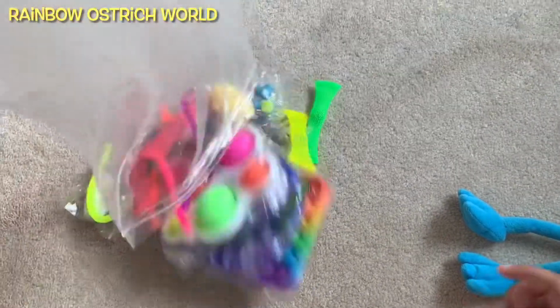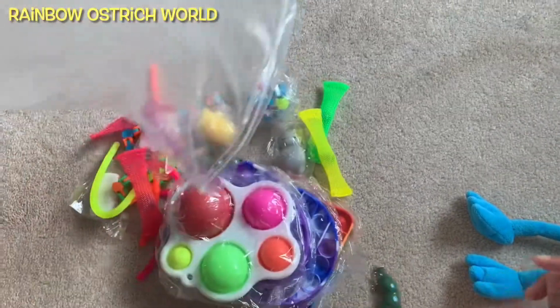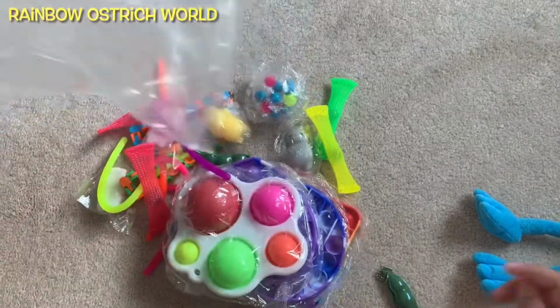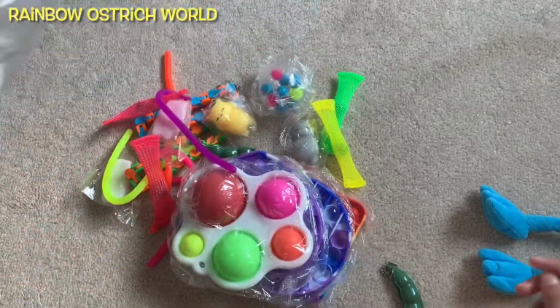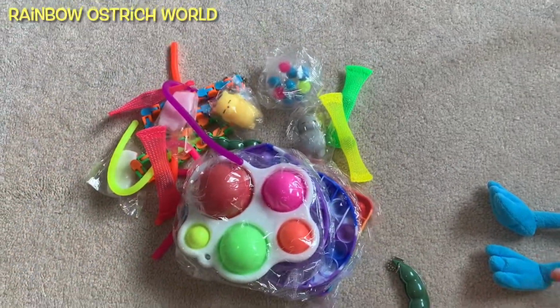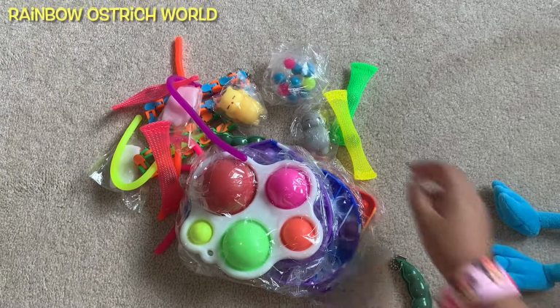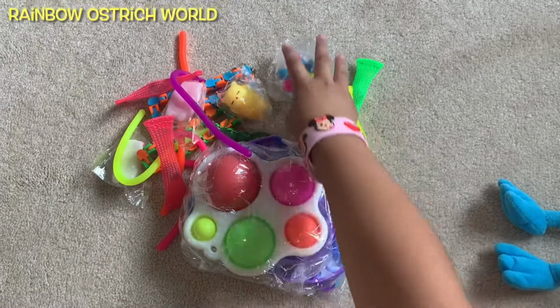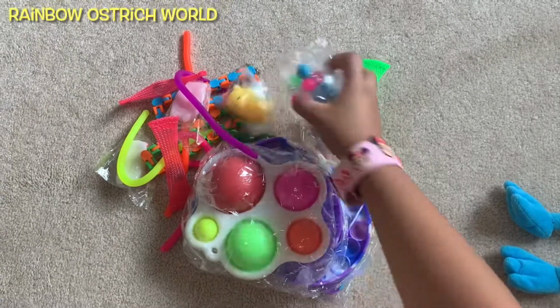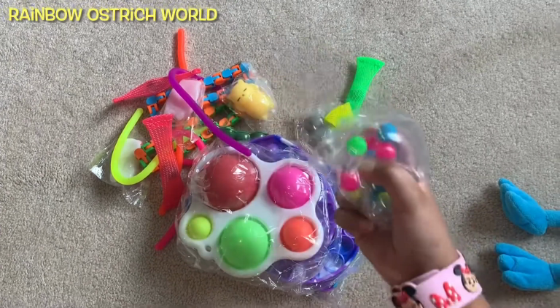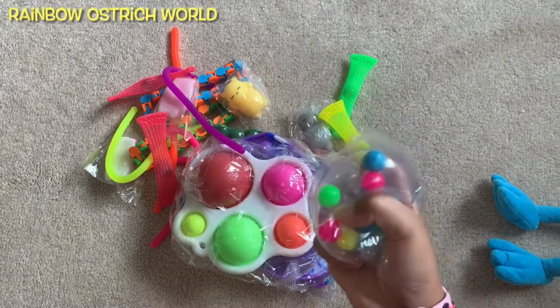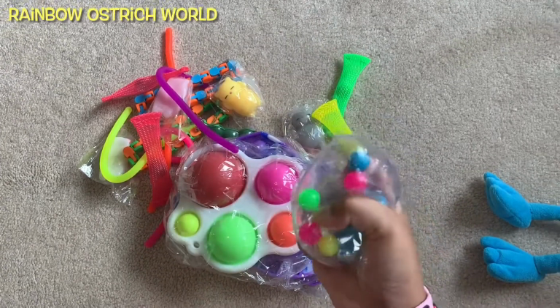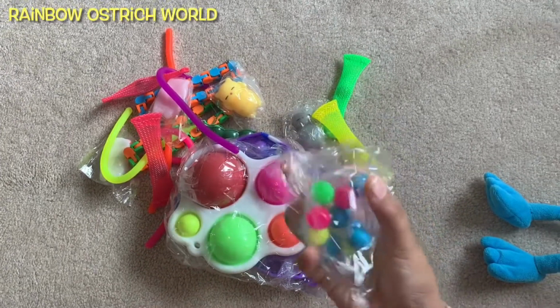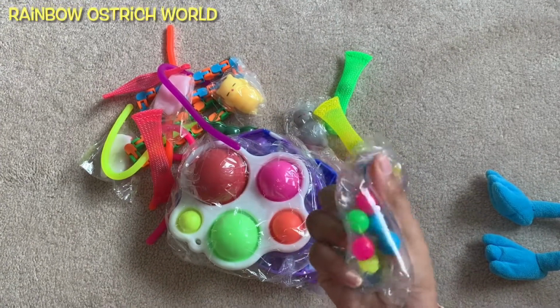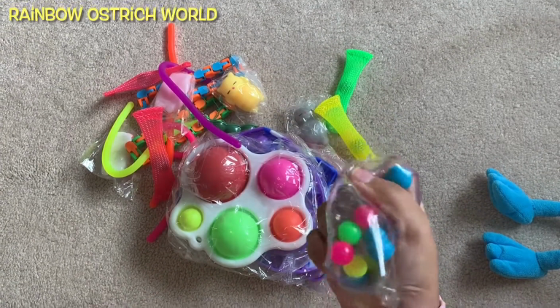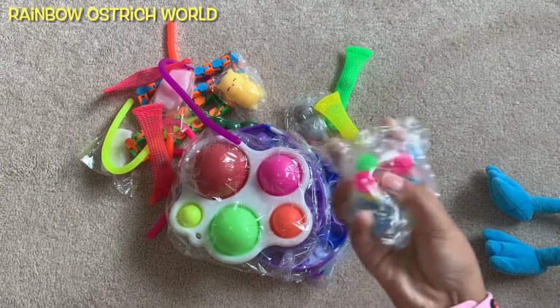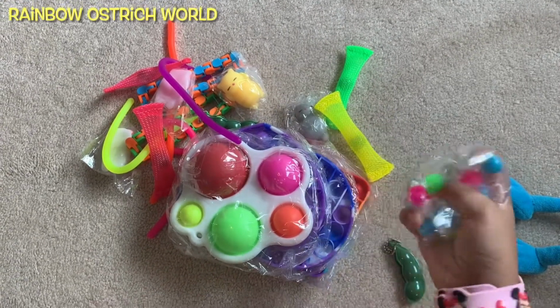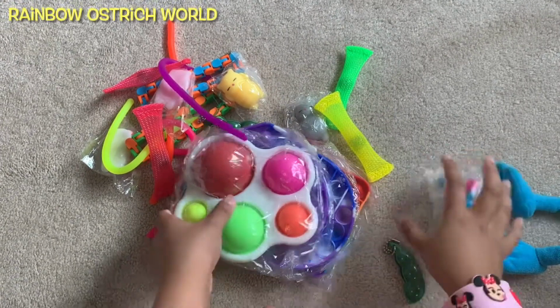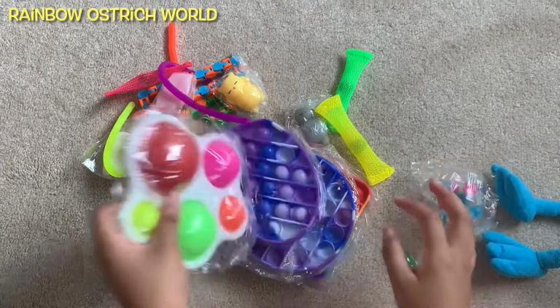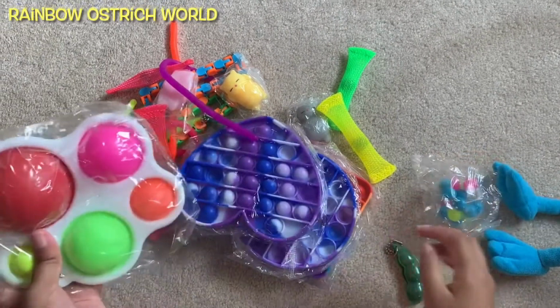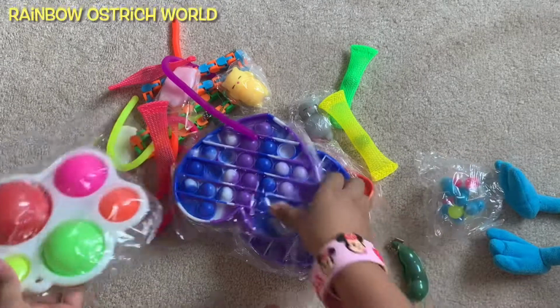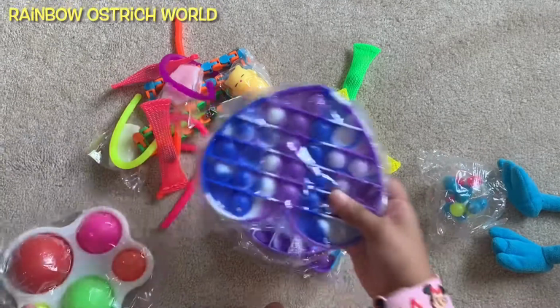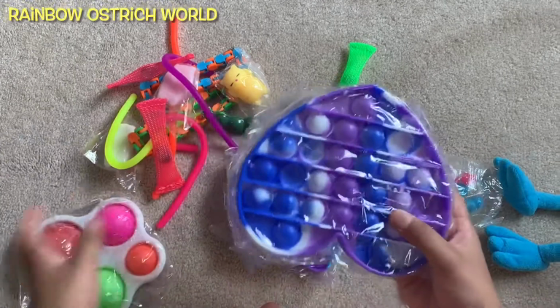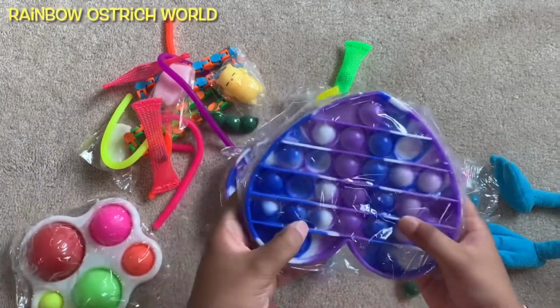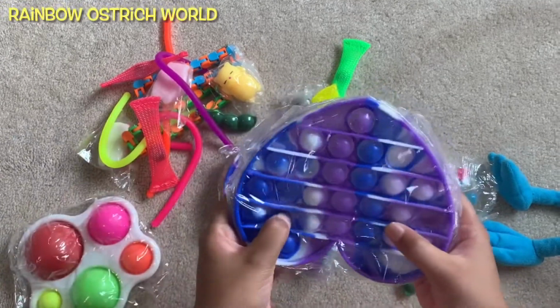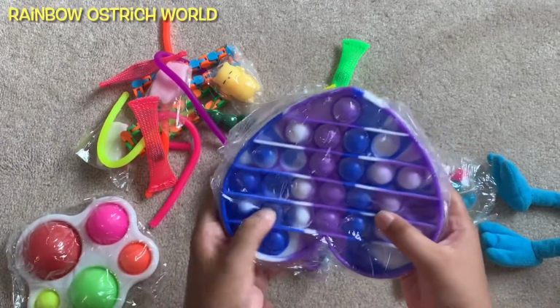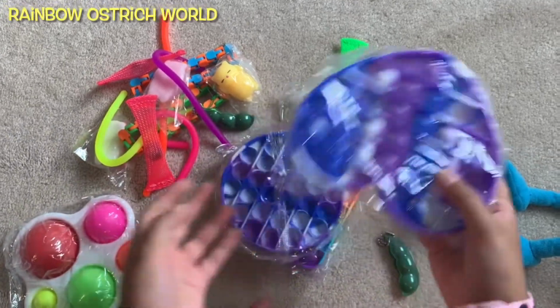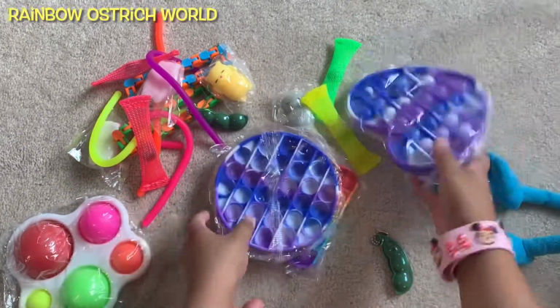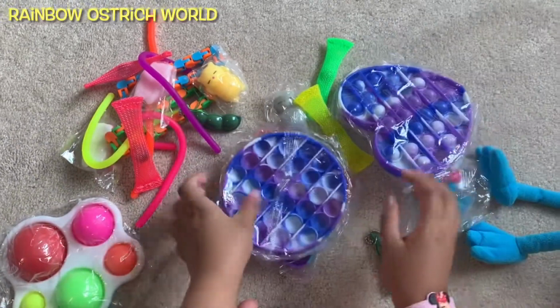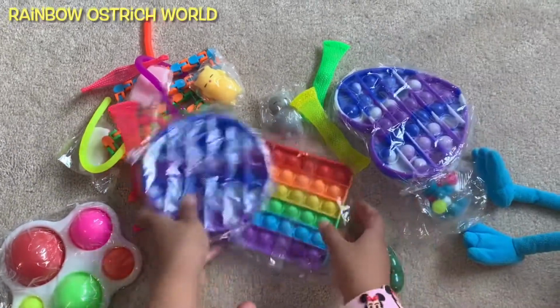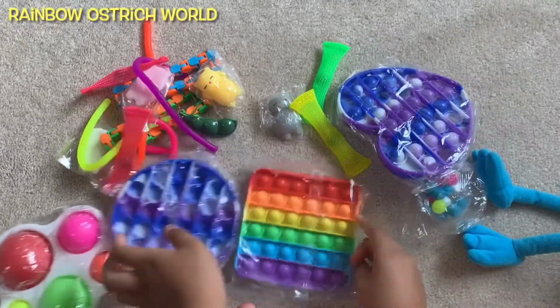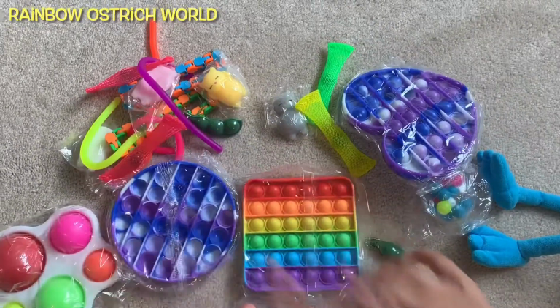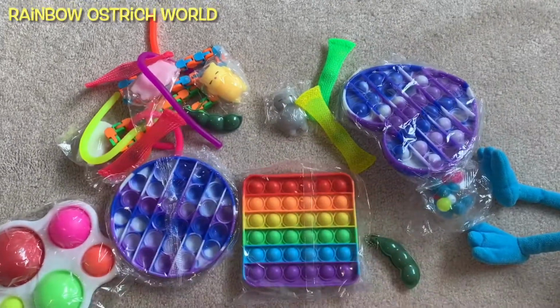Fidget toys! Whoa, look at this! Whoa! Pop it! There's so many things!